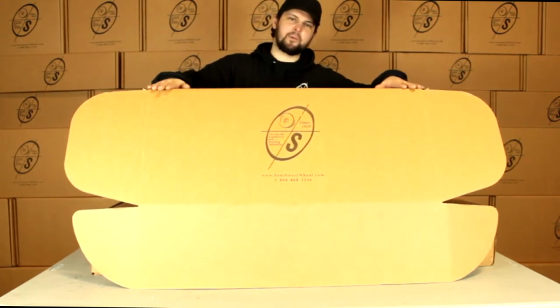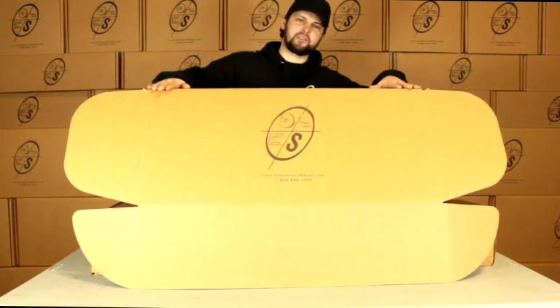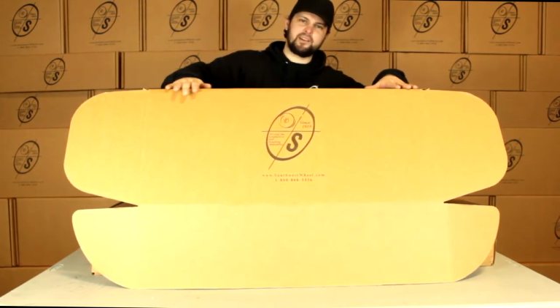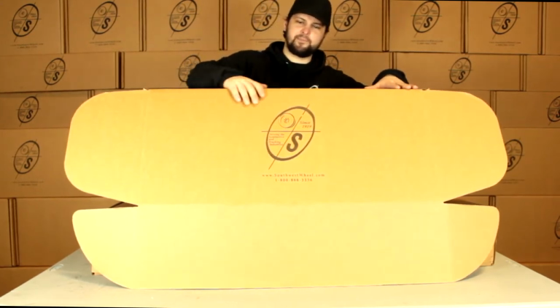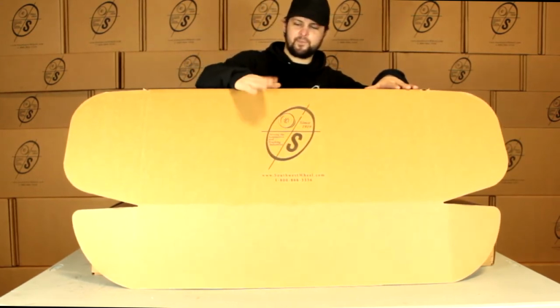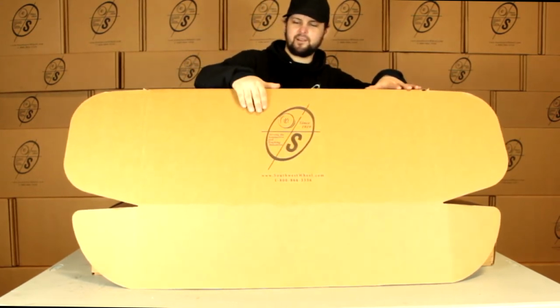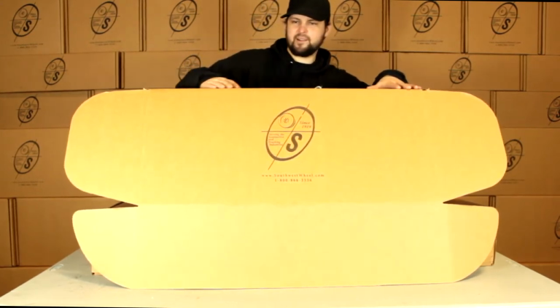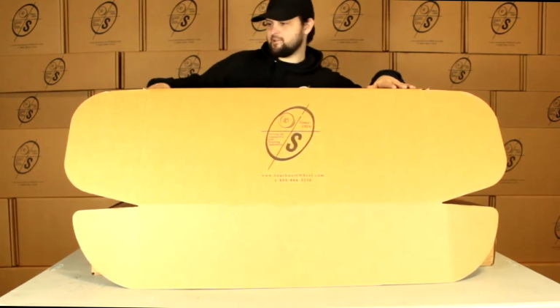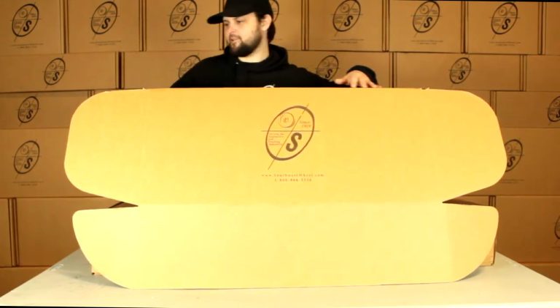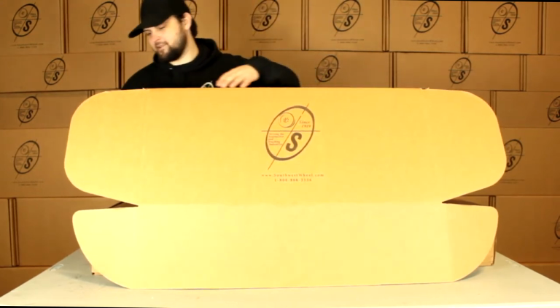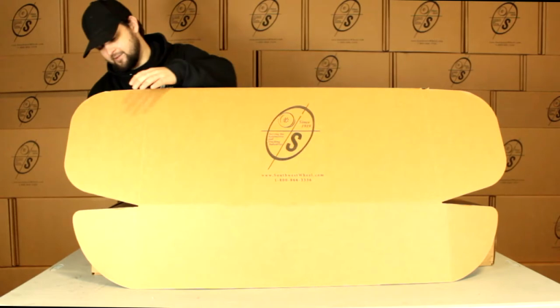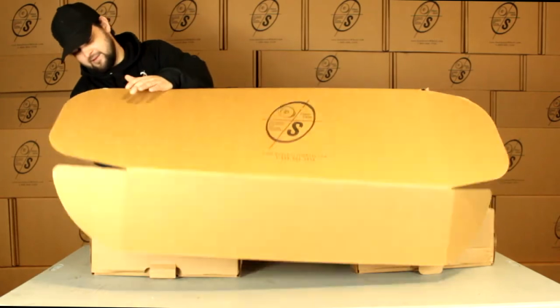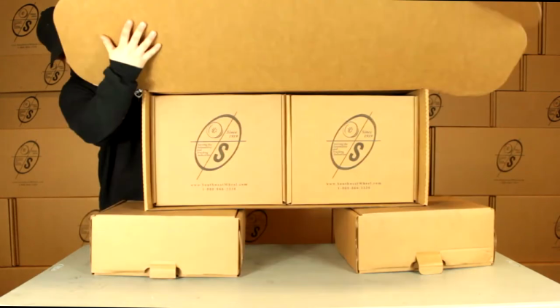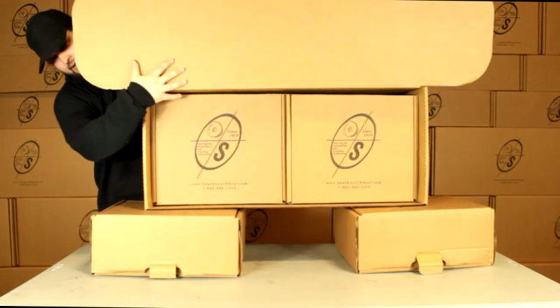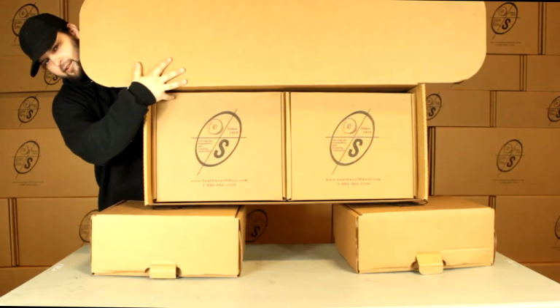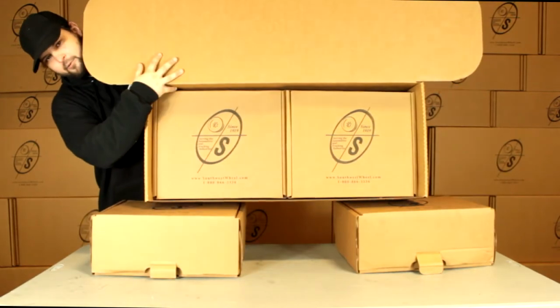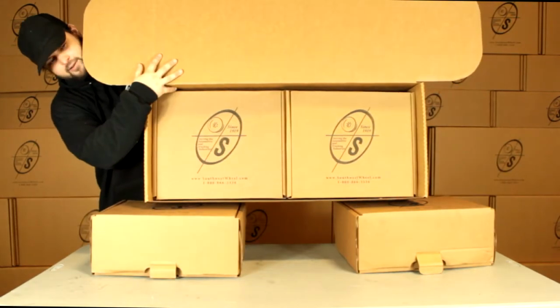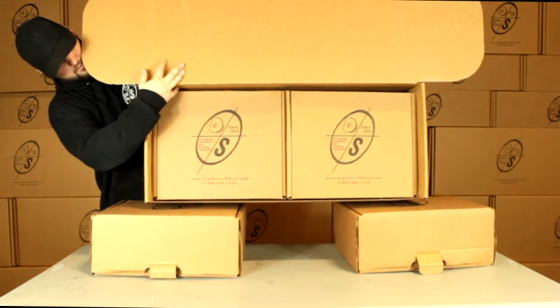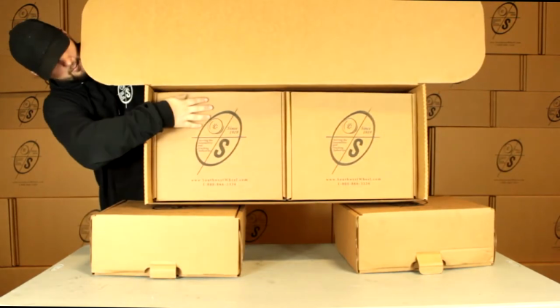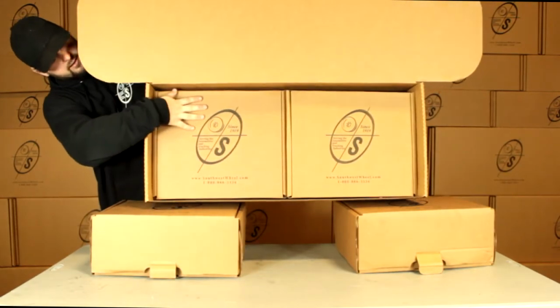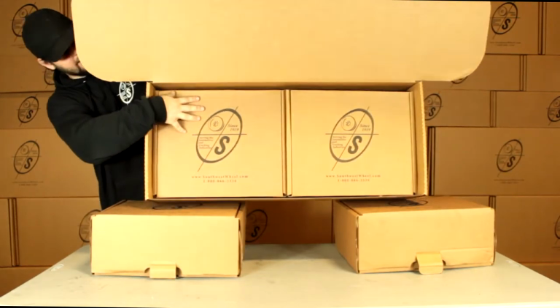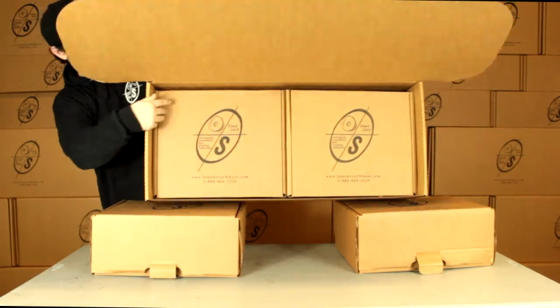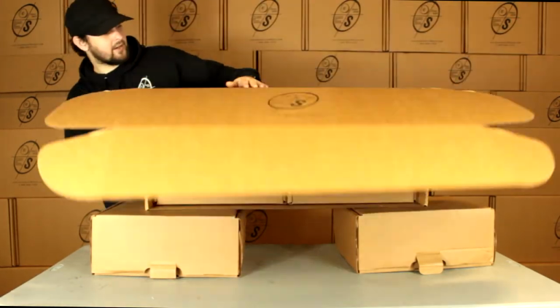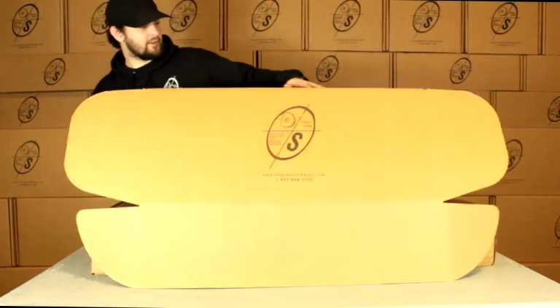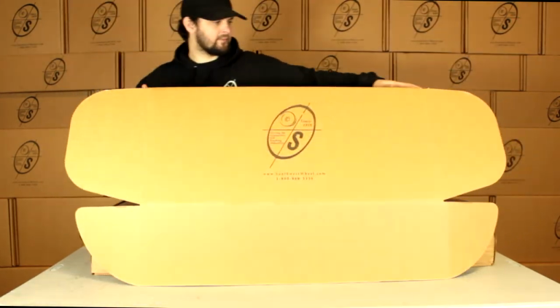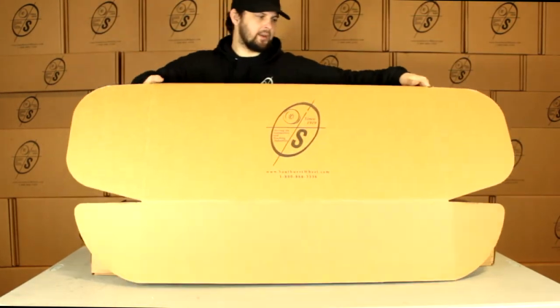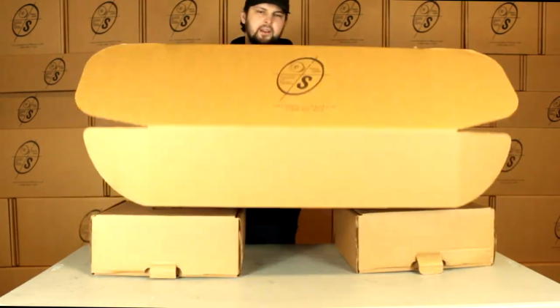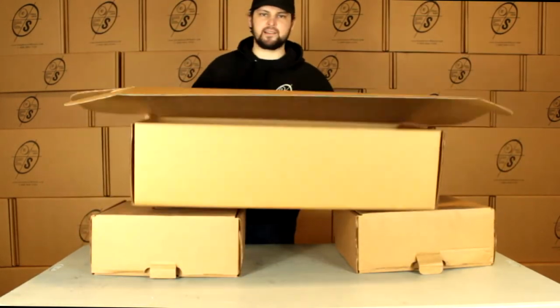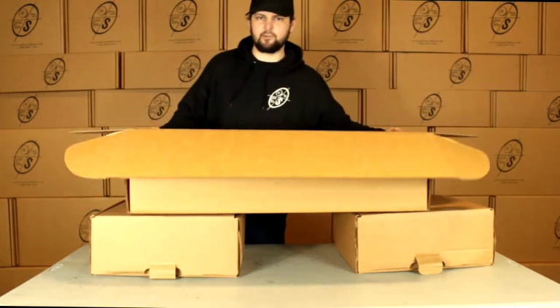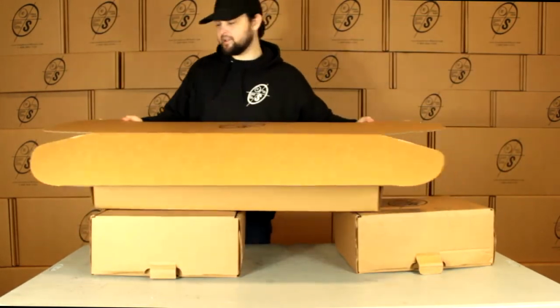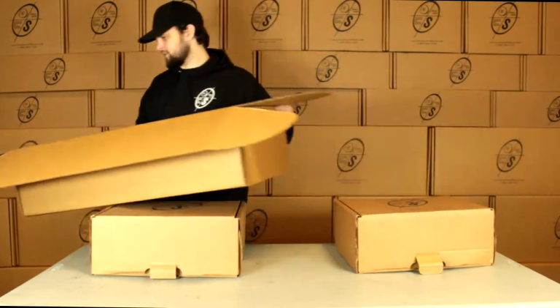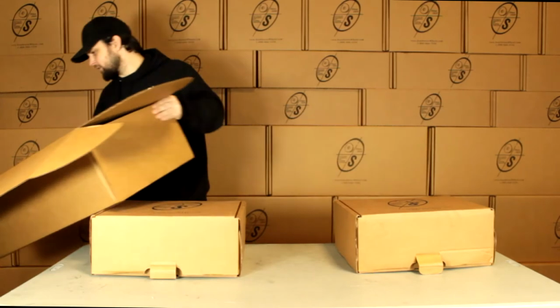This box we get it in, we've got our nice logo on it, and down in here we've got two smaller boxes. Everything will come in, keep it nice and neat while it gets to you.